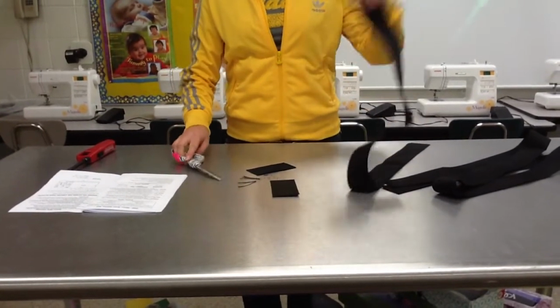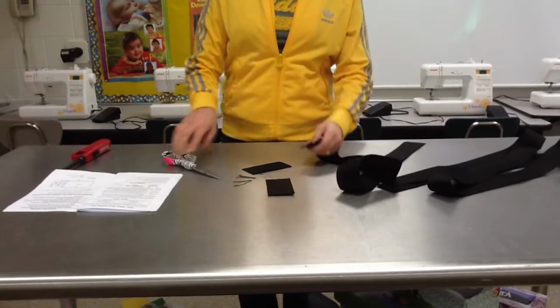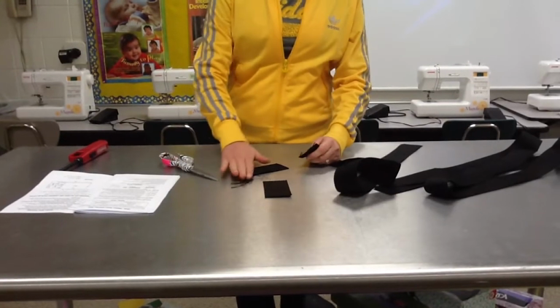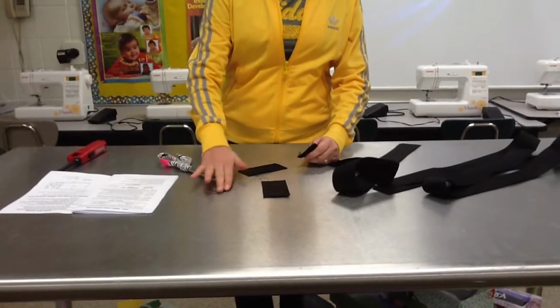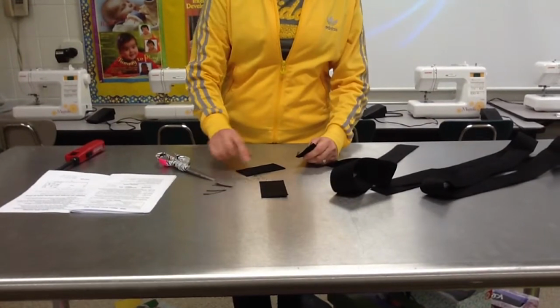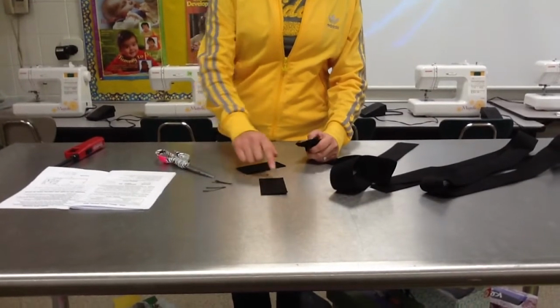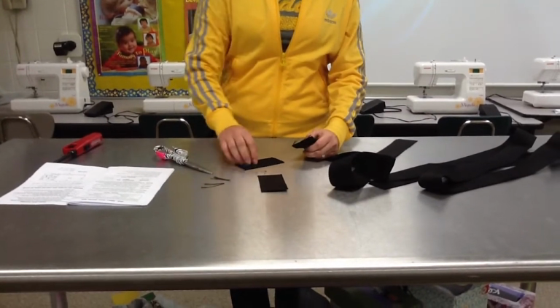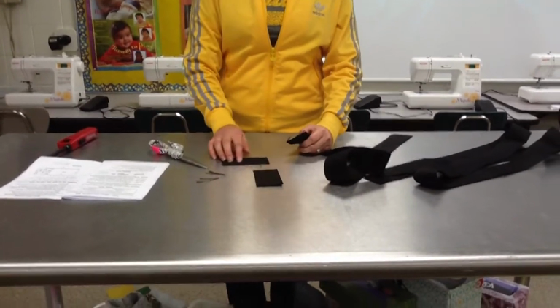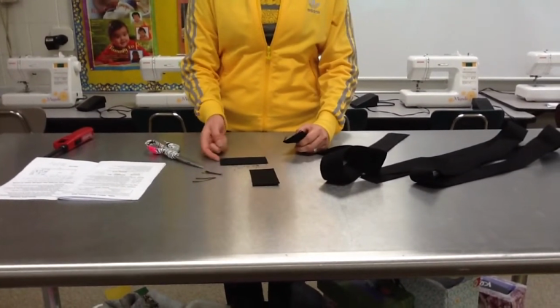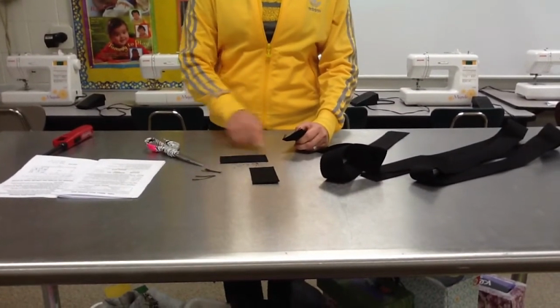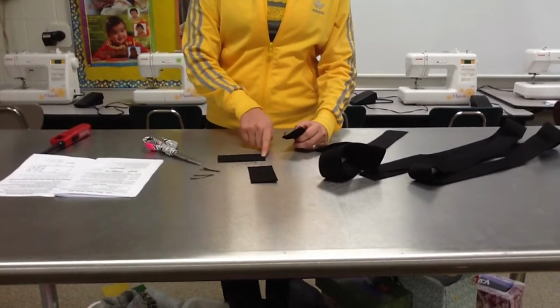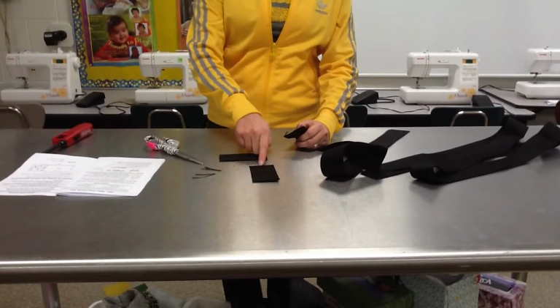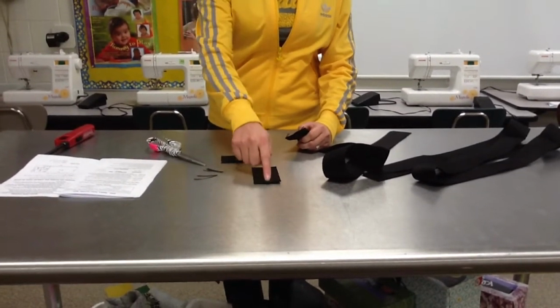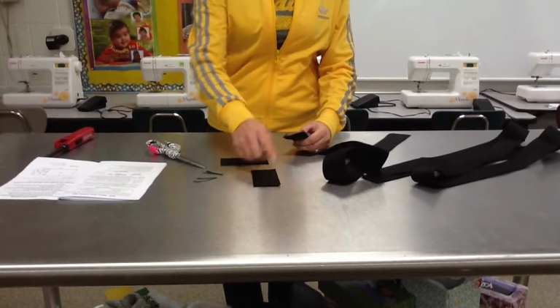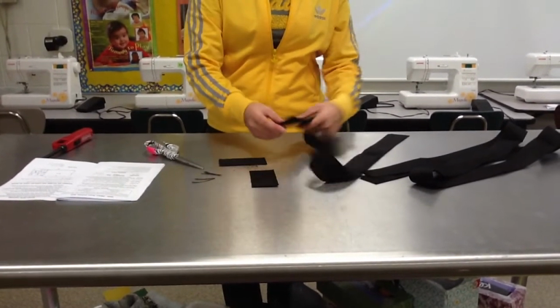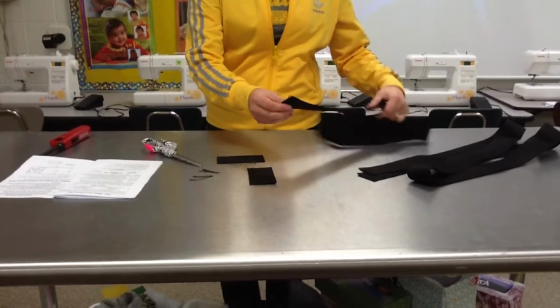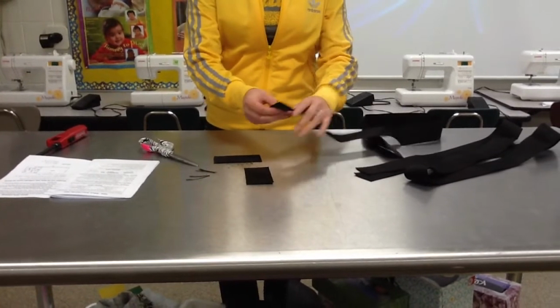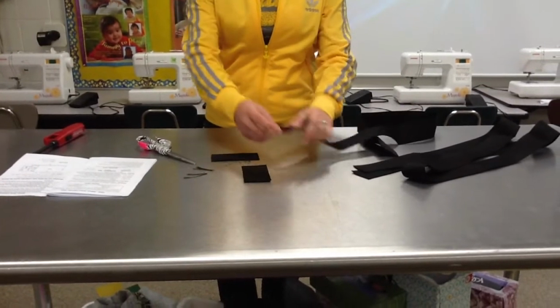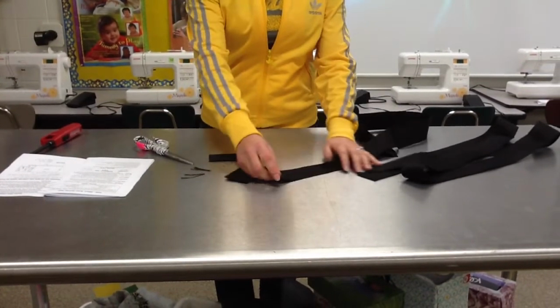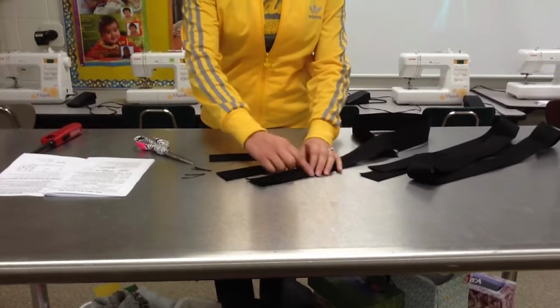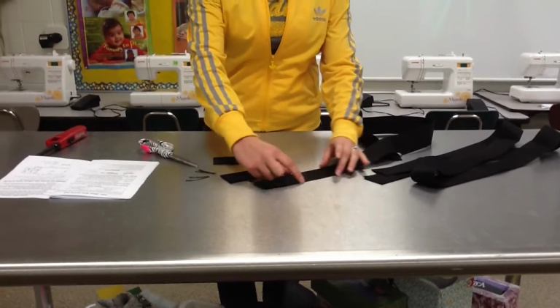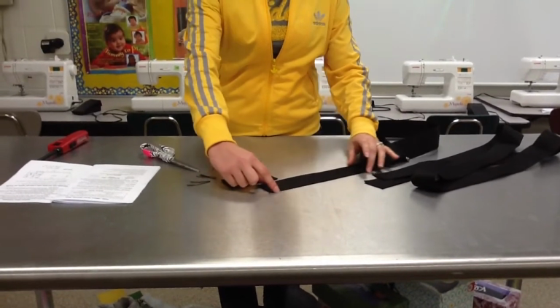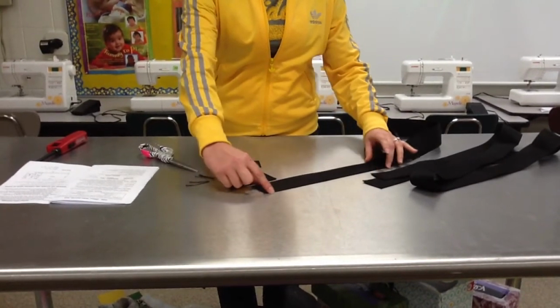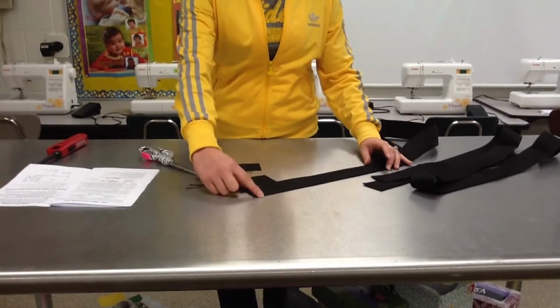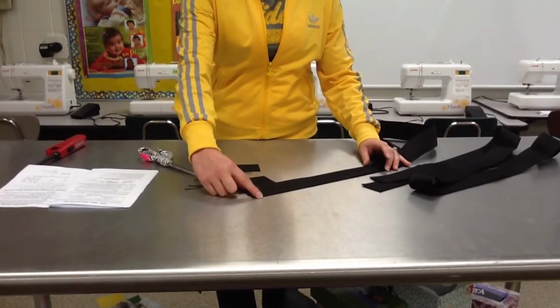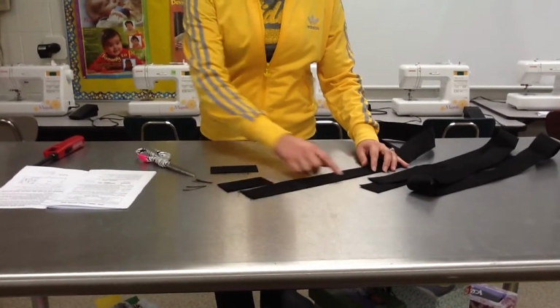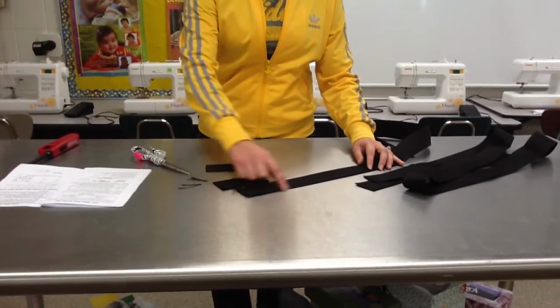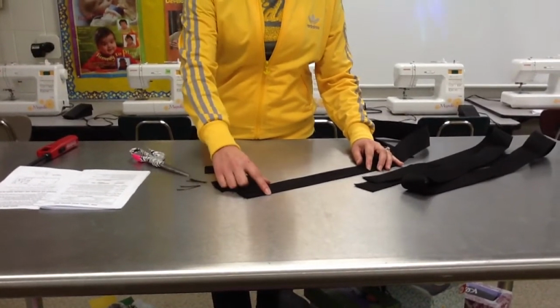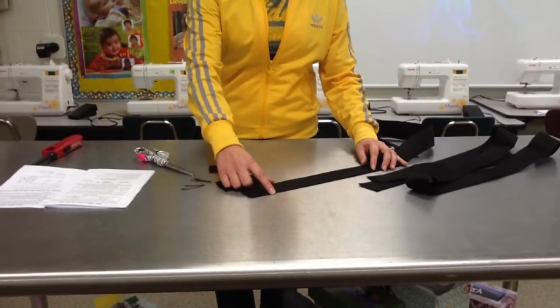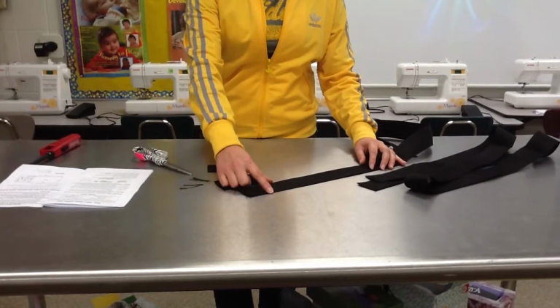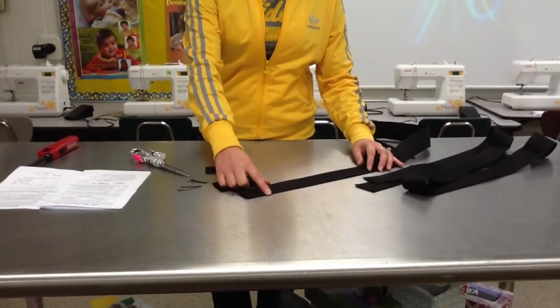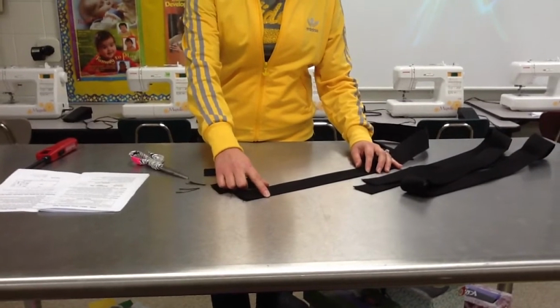You have four different pieces of webbing, and each webbing has two ends that you're going to be searing. You do not need to sear the long edges, because these are already finished and will not unravel.